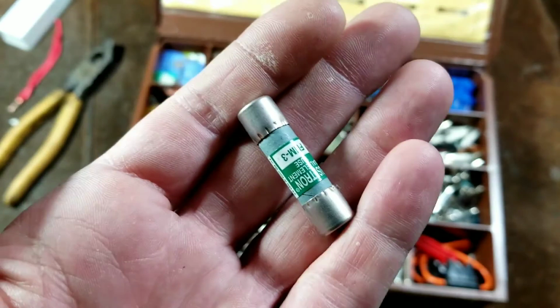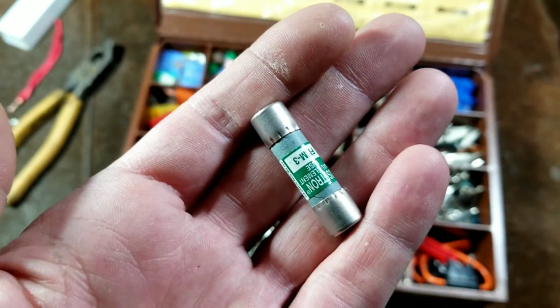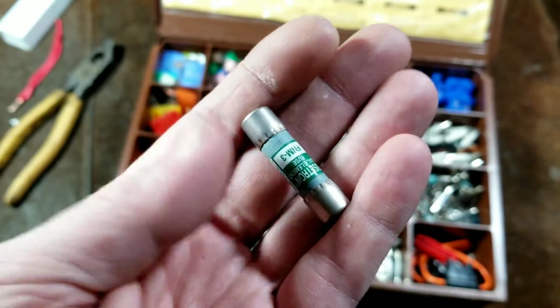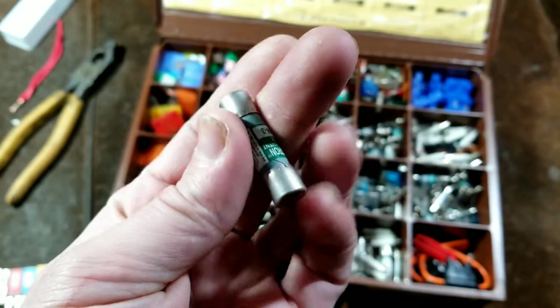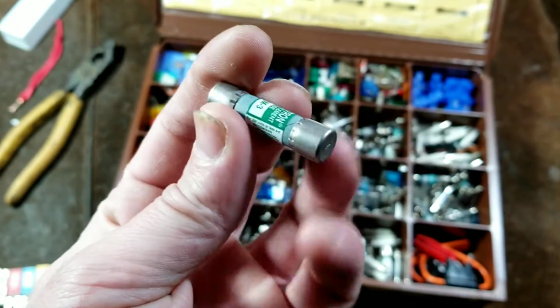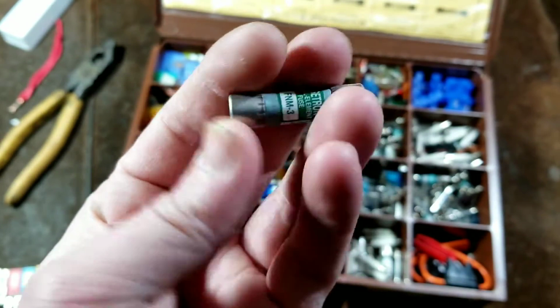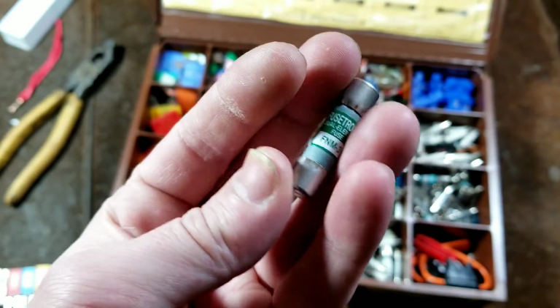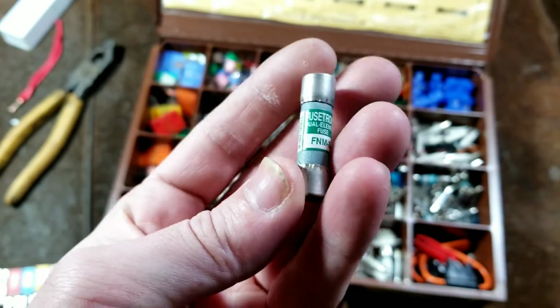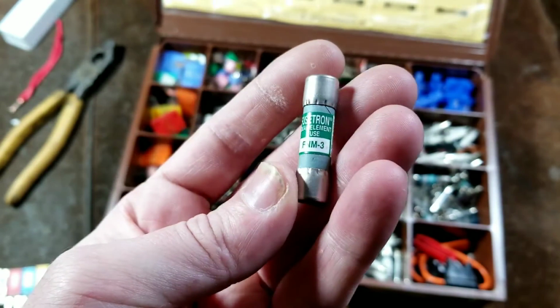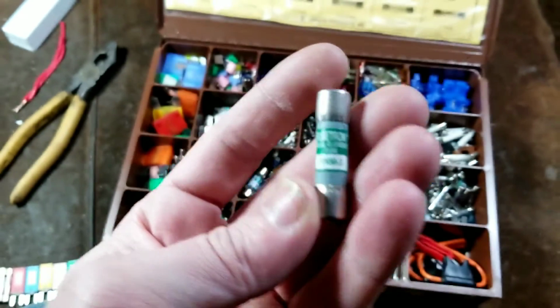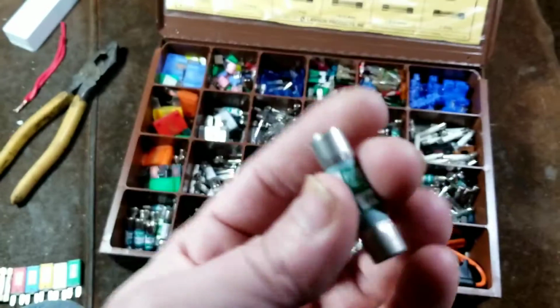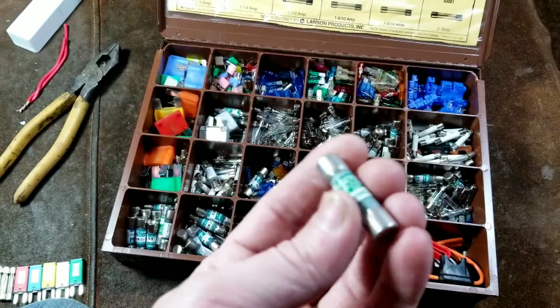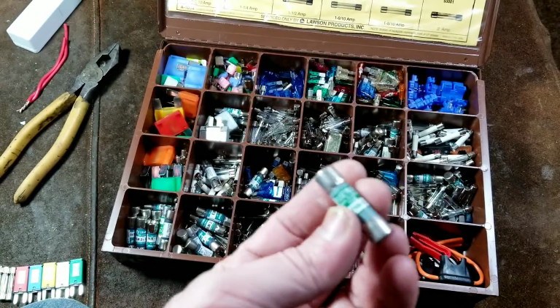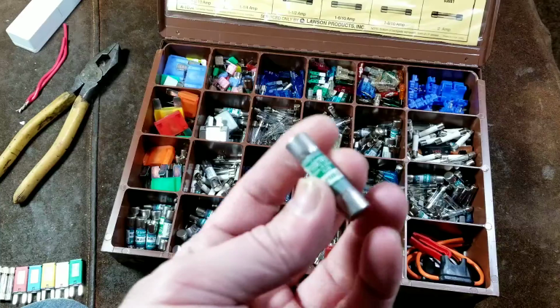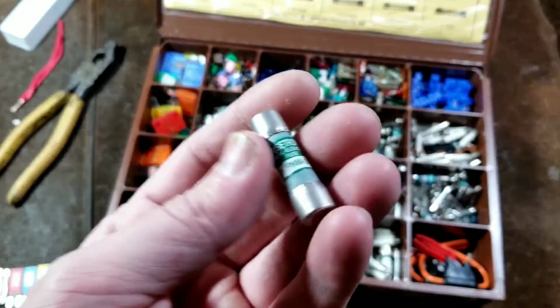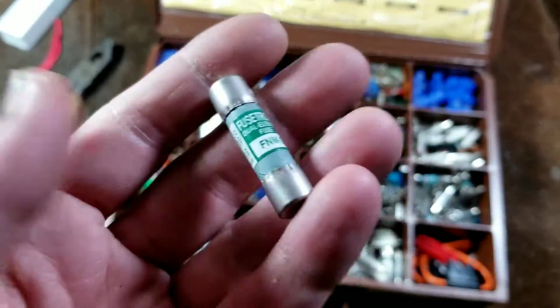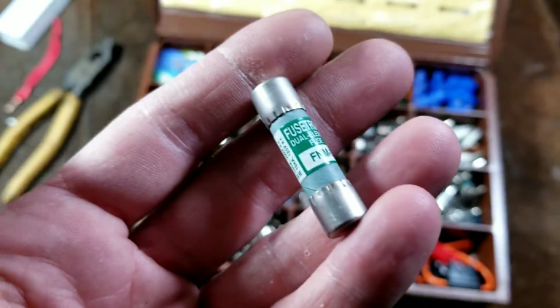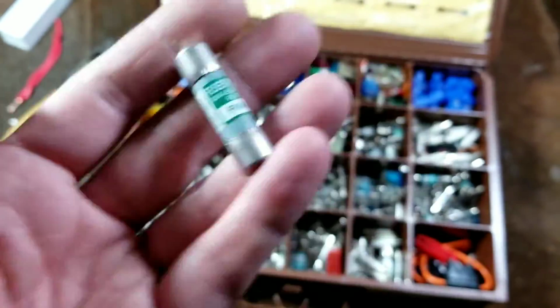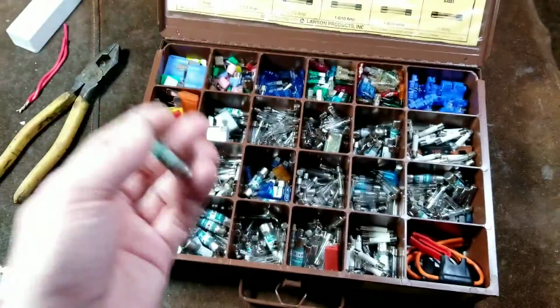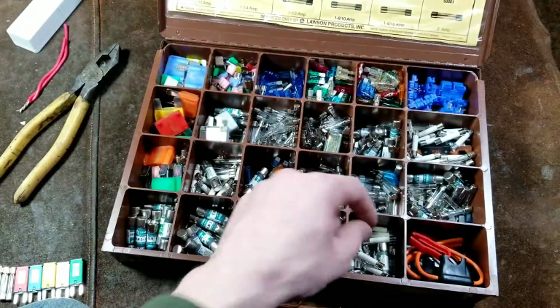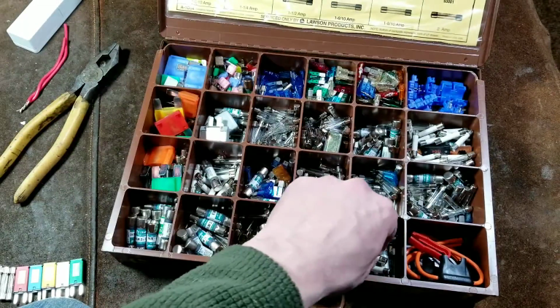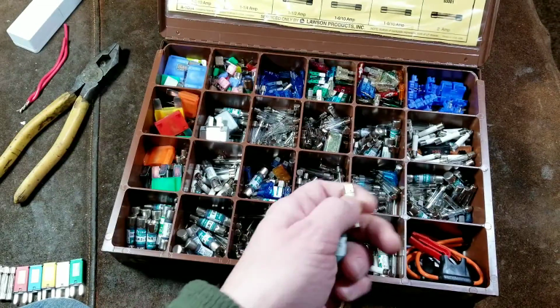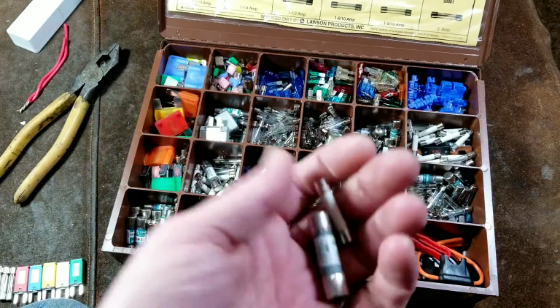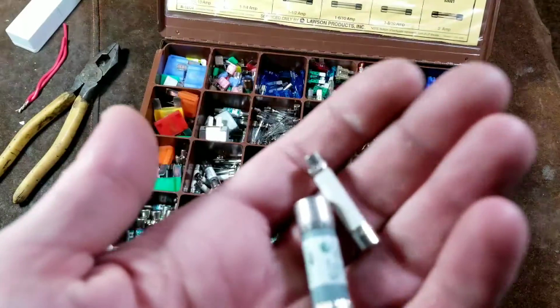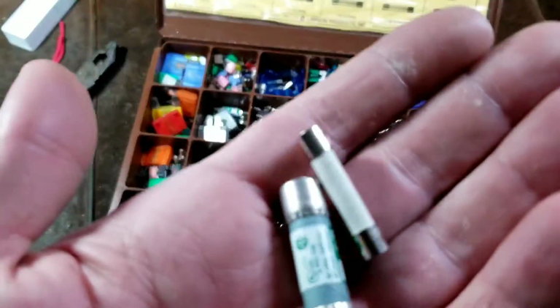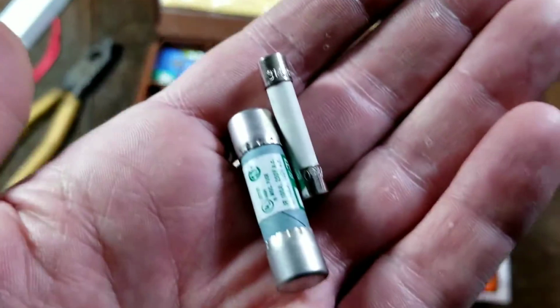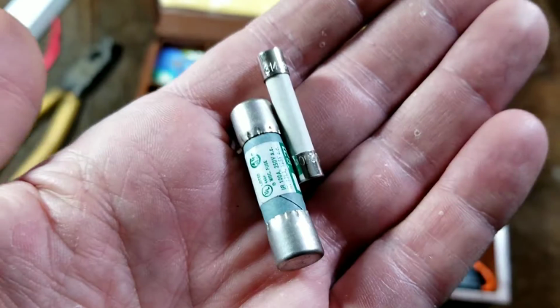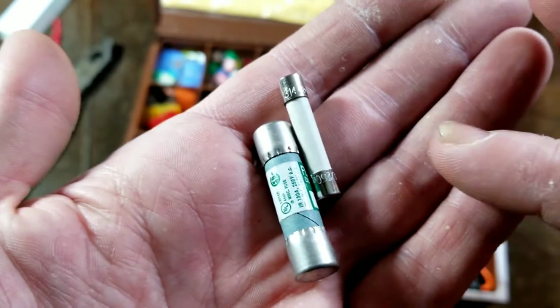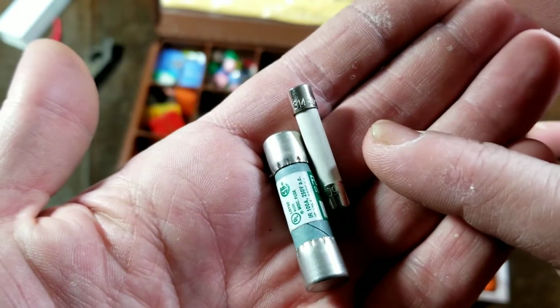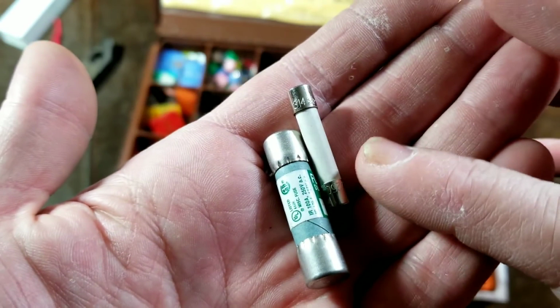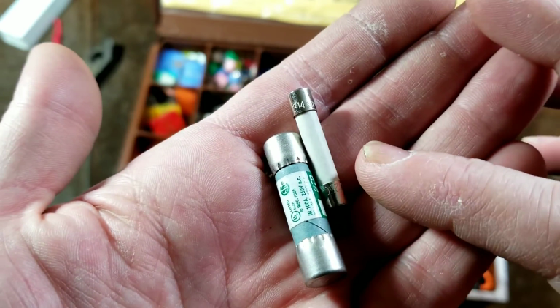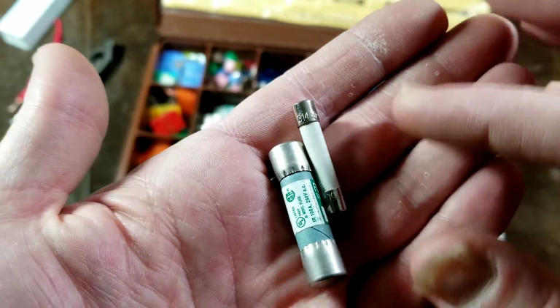Similar to these — these are small style barrel fuses, and these are actually still used quite often in a variety of equipment, just because they're just the next size up from what is considered a standard AGC fuse.